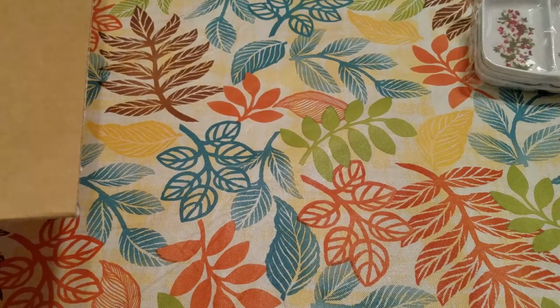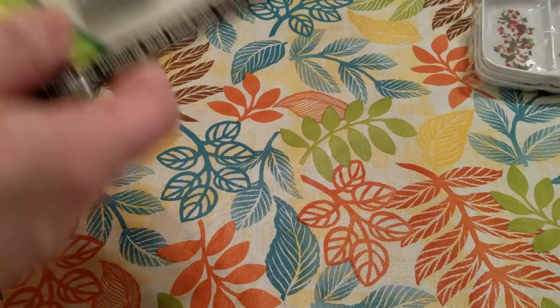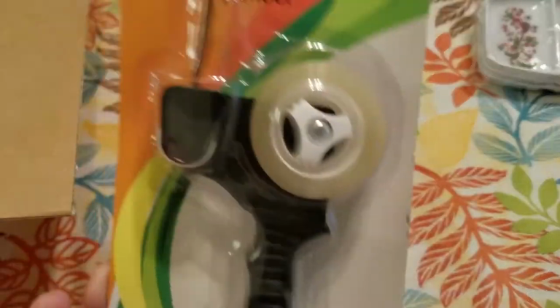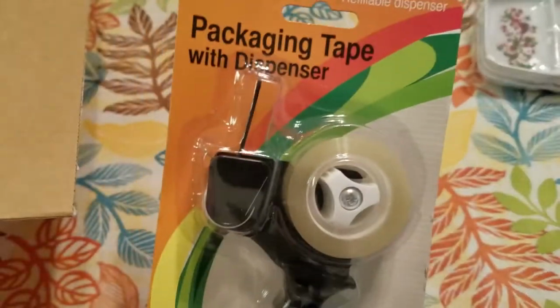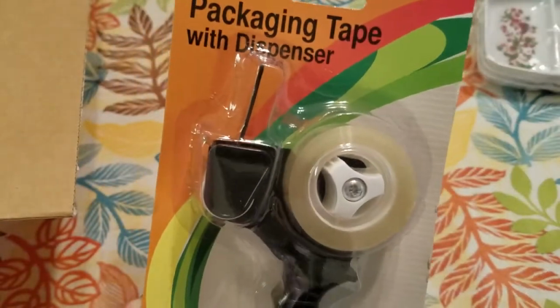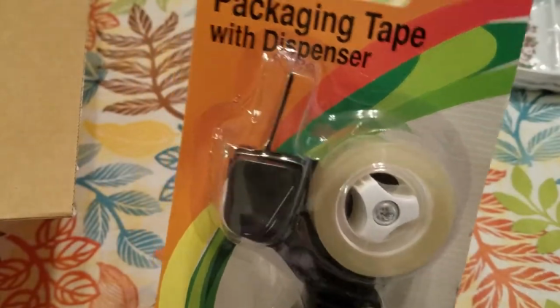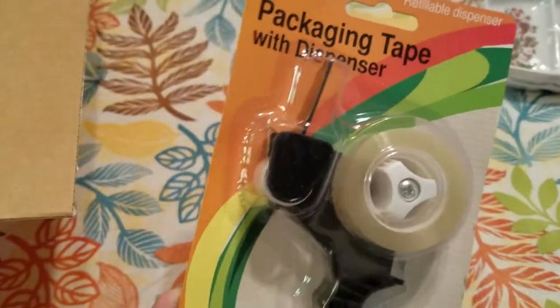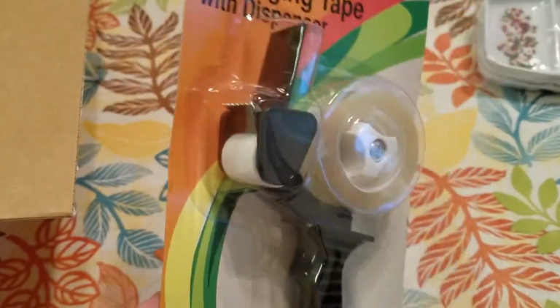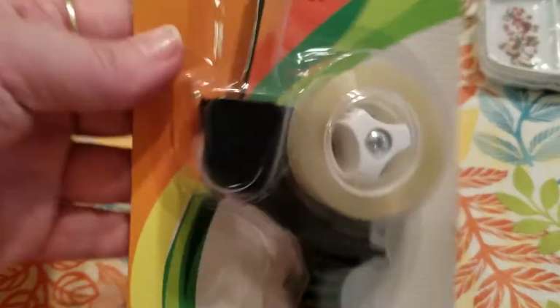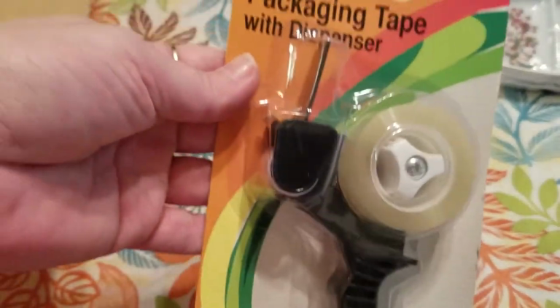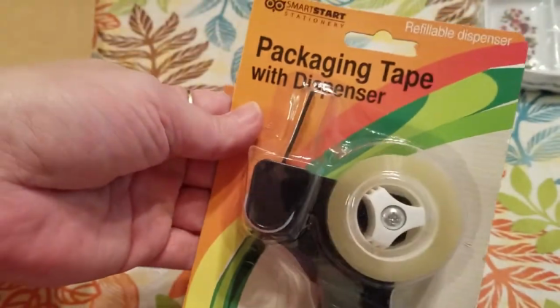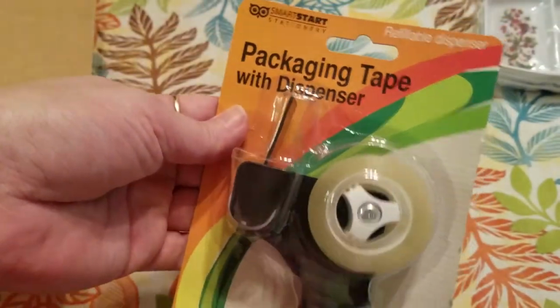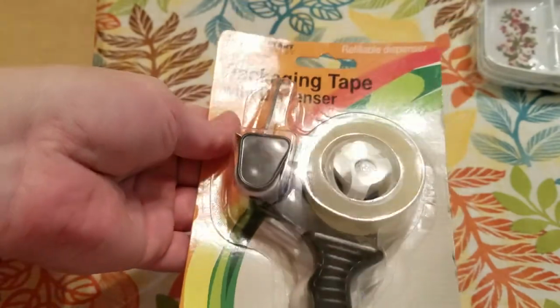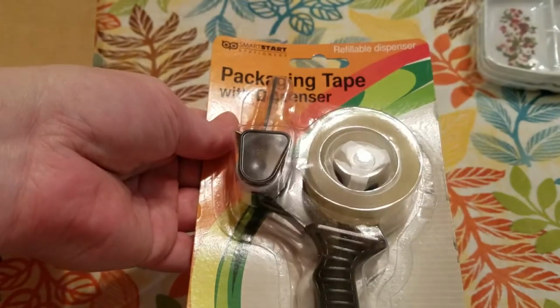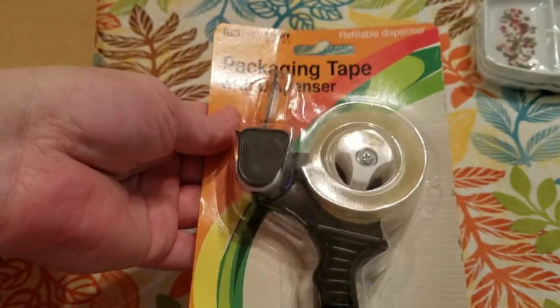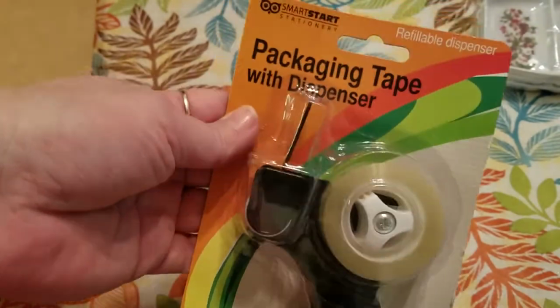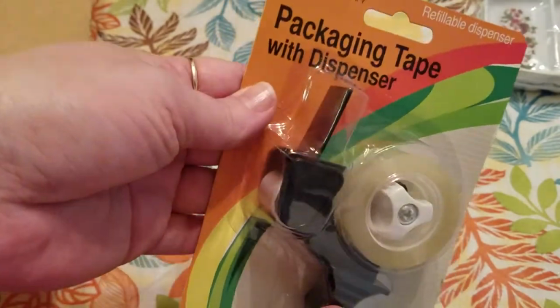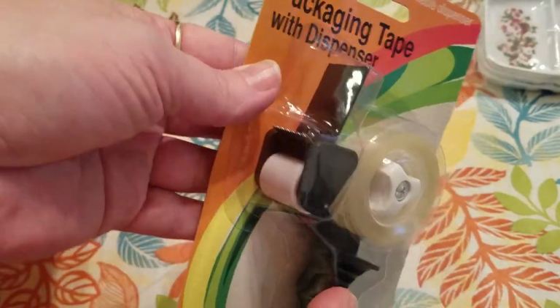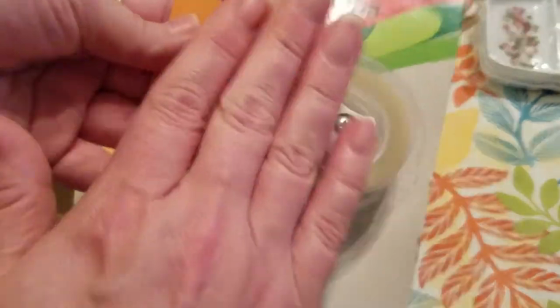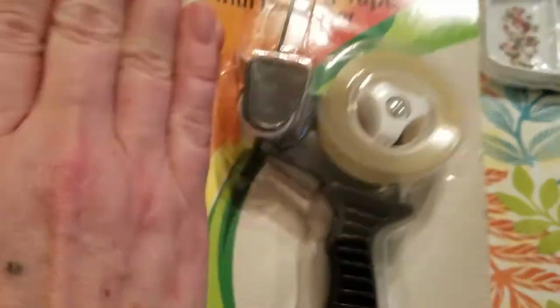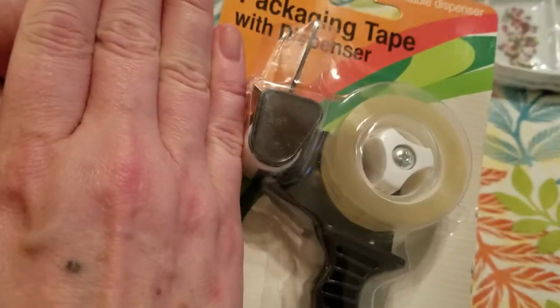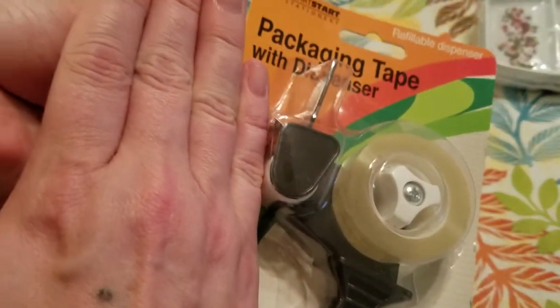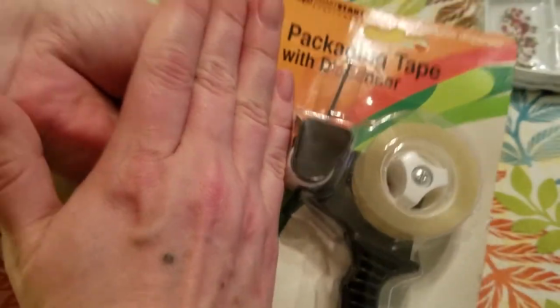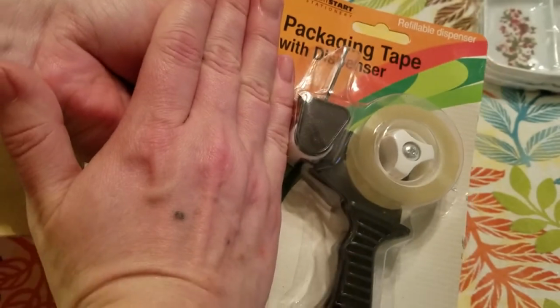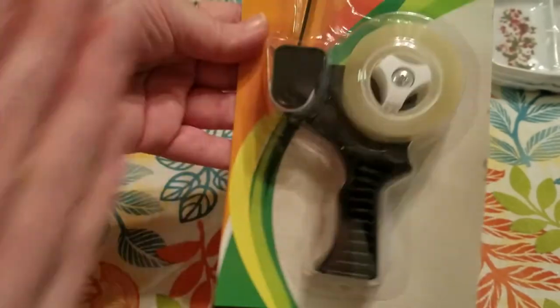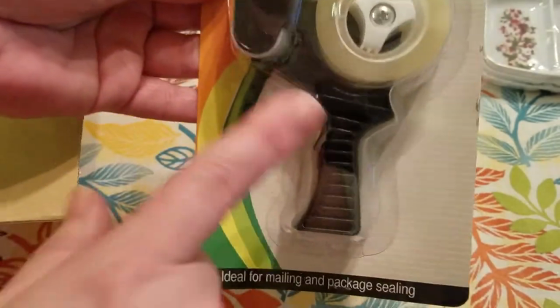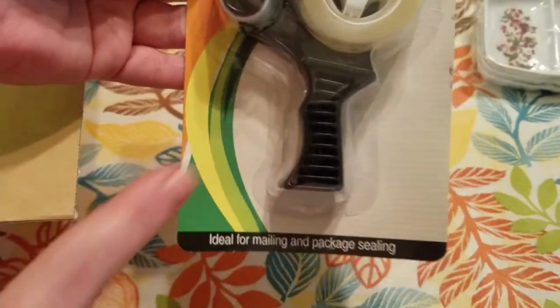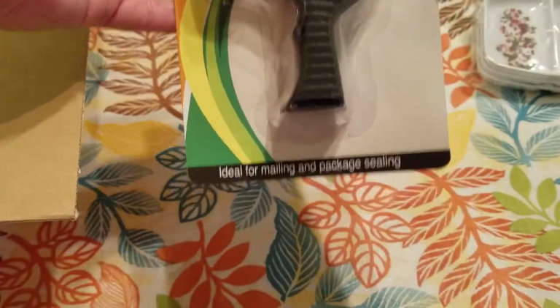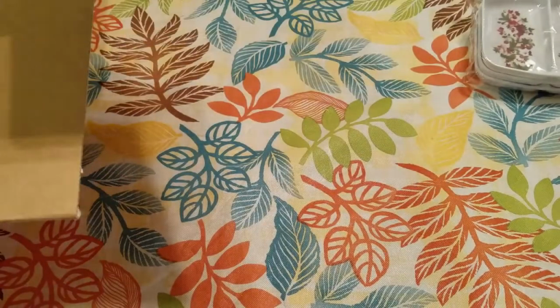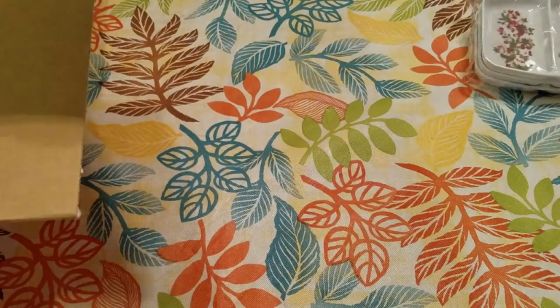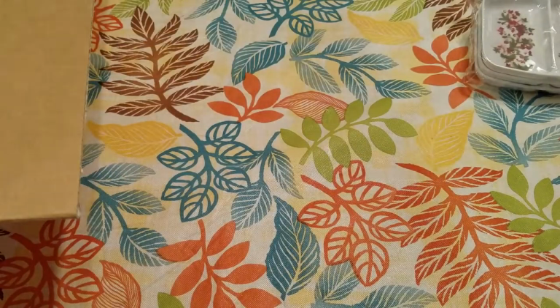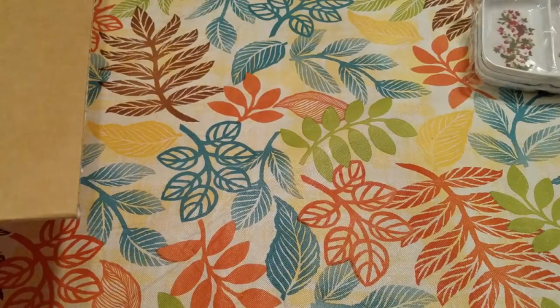And then I picked up this packaging tape with dispenser. I did think it was going to be bigger, but that's okay because this works good too. It is small — you can see compared to my hand. This was $1.50, and it's by Smart Start Stationery.